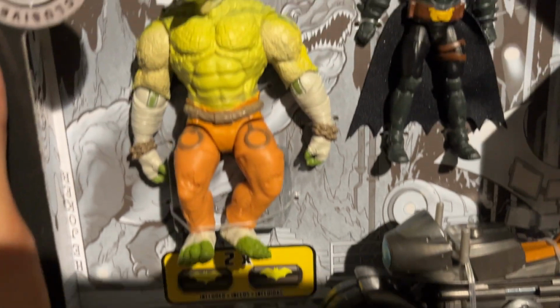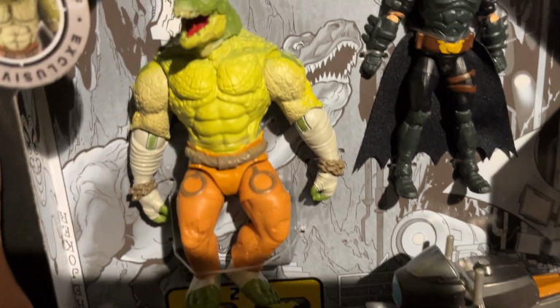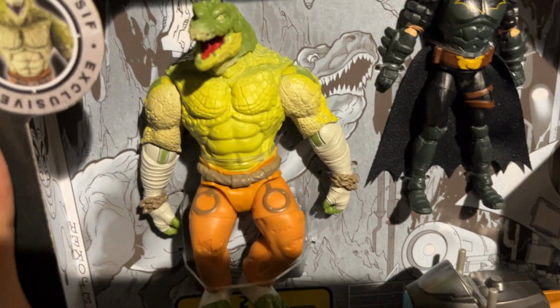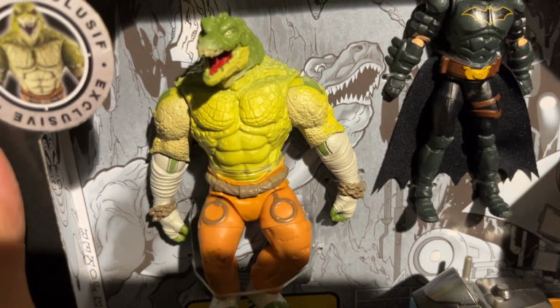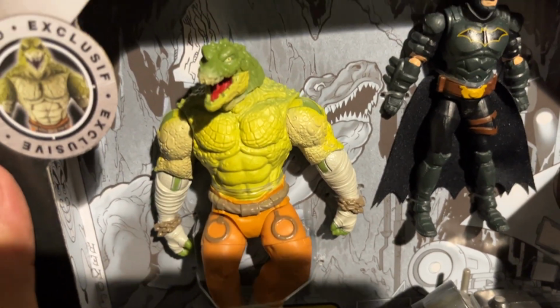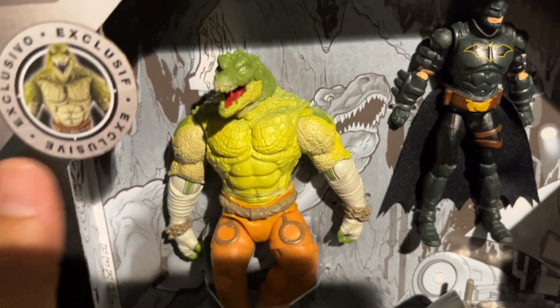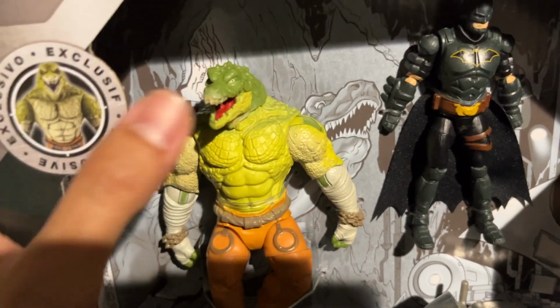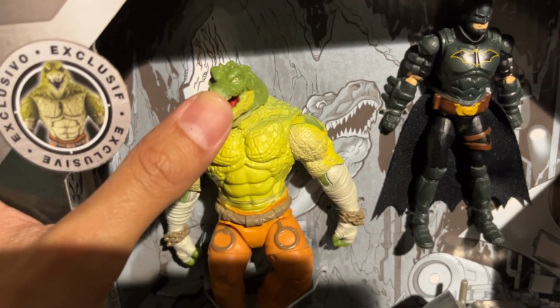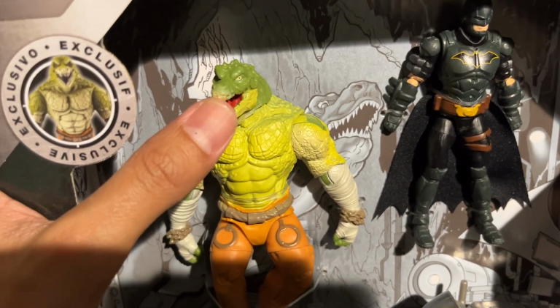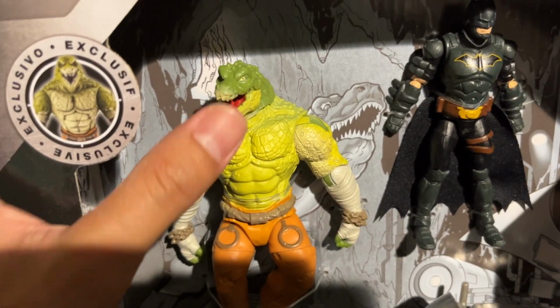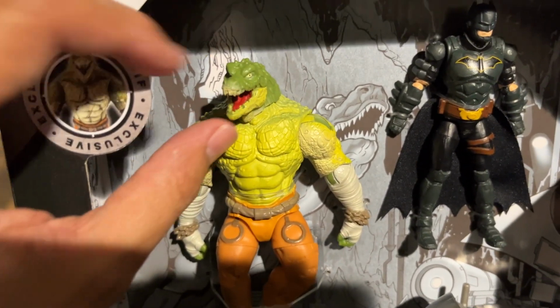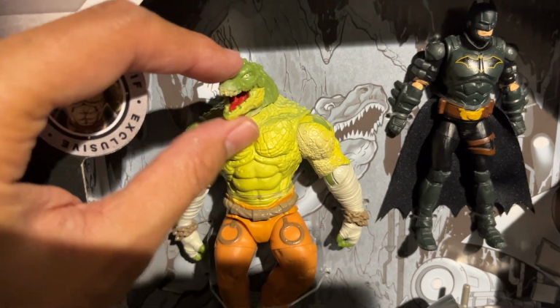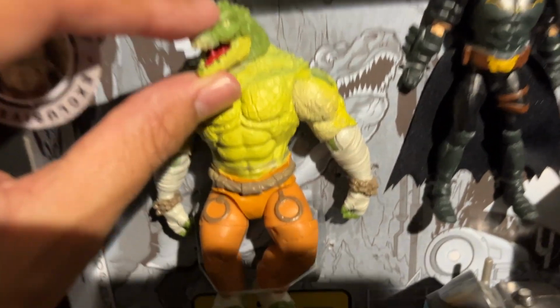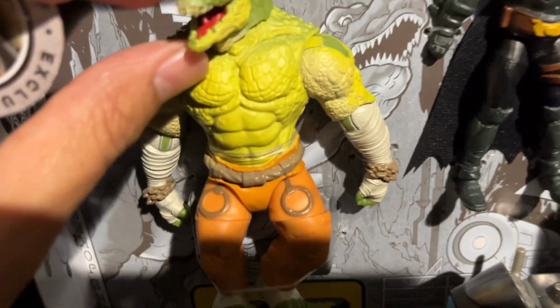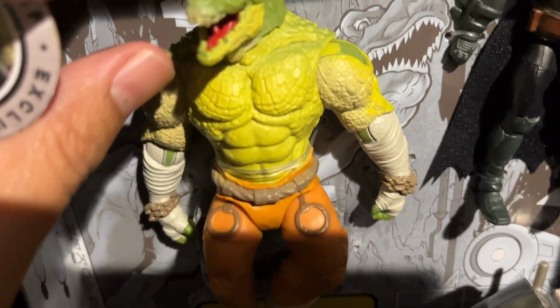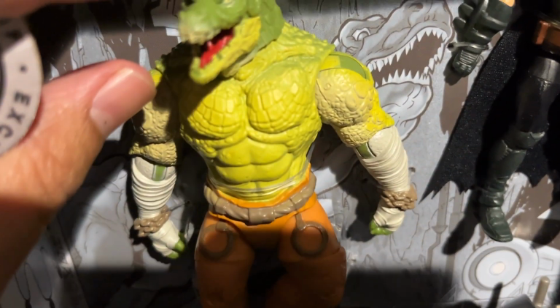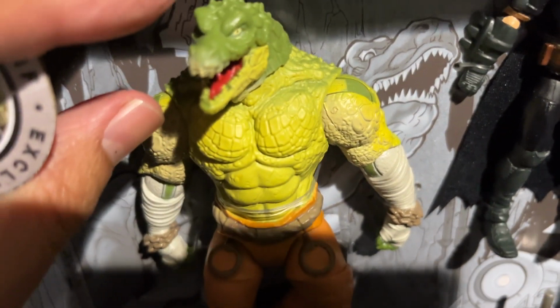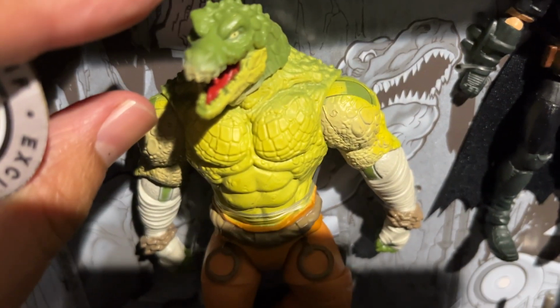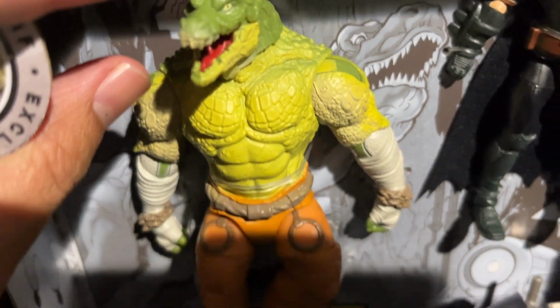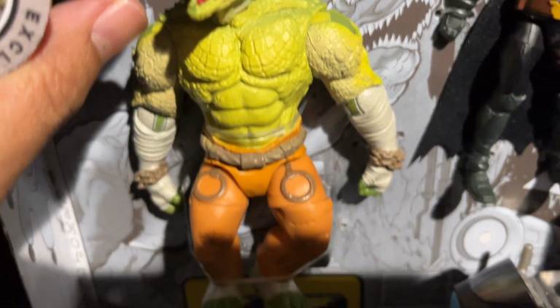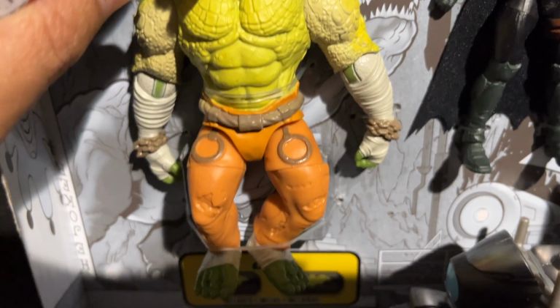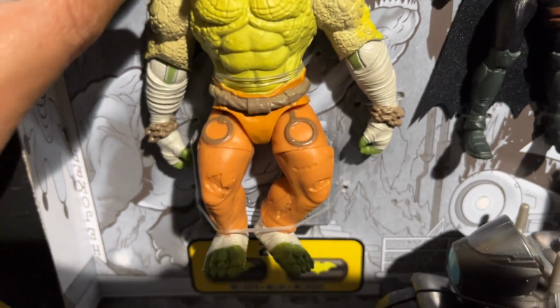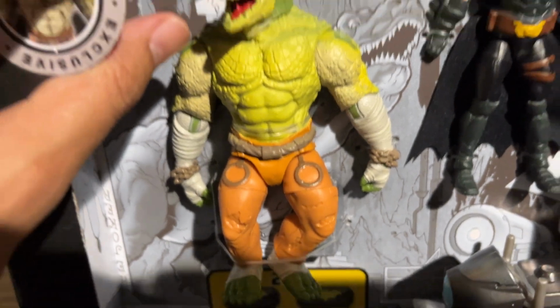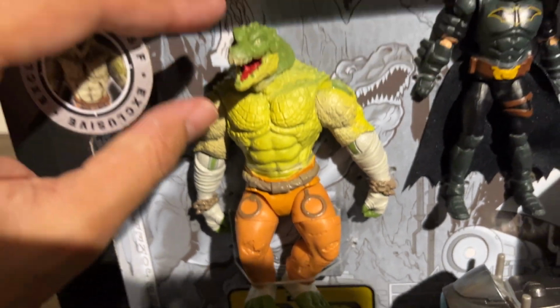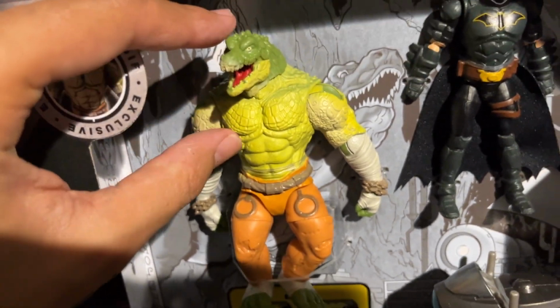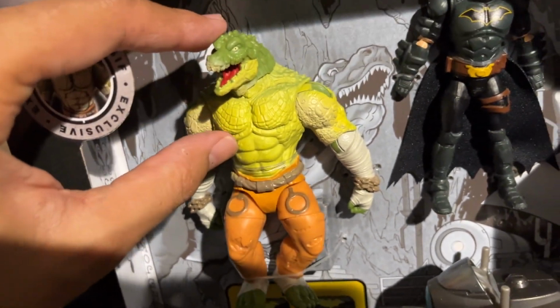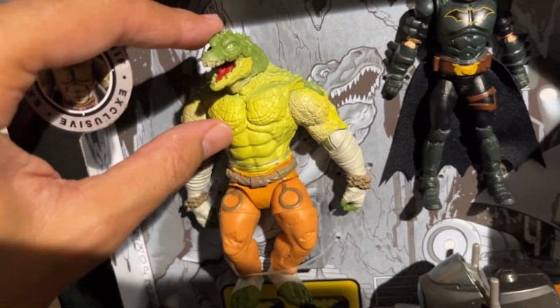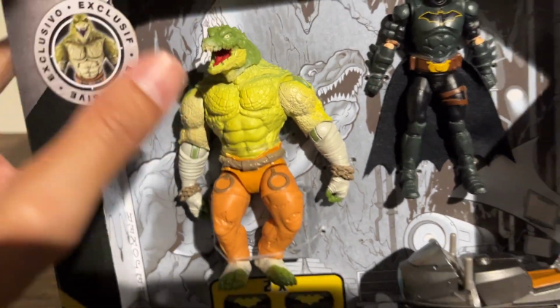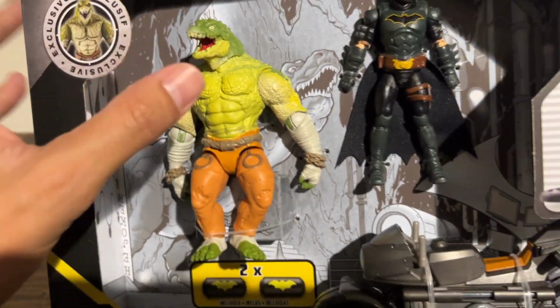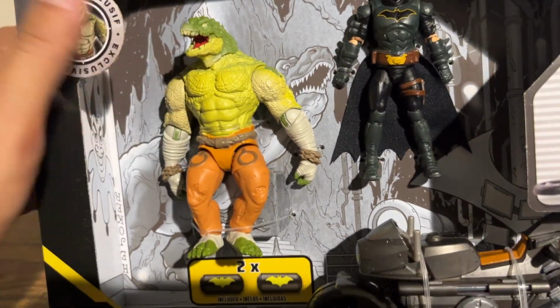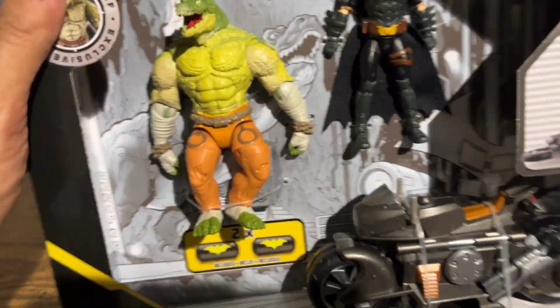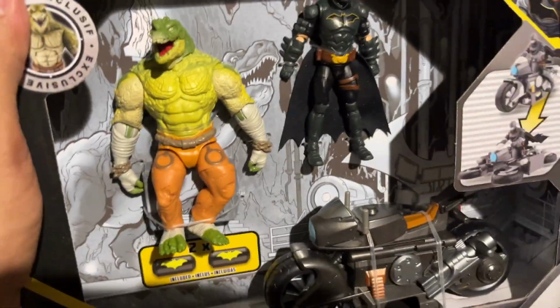You have Killer Croc over here. His detail is also very, very nice — with his pants and all that. So looks great.